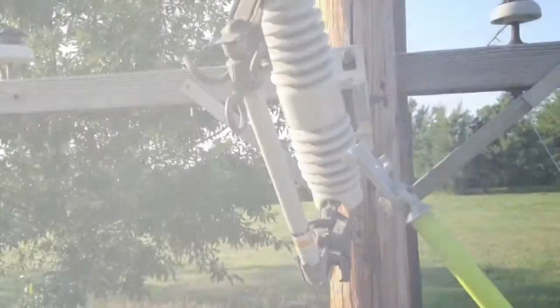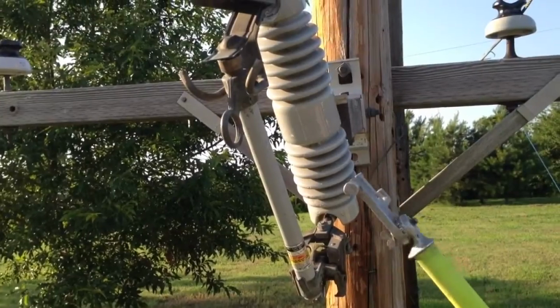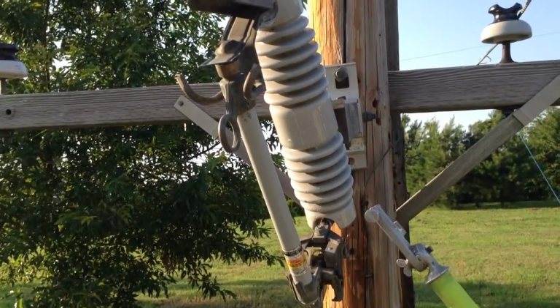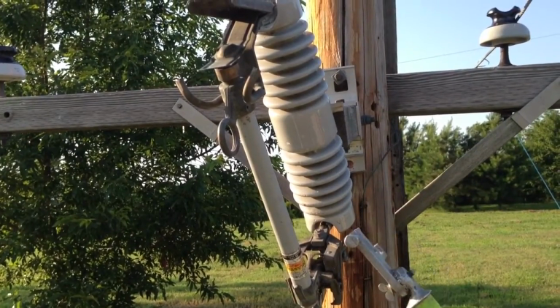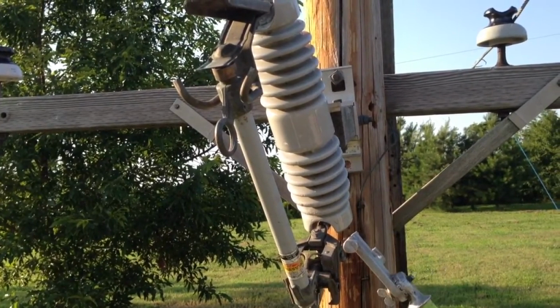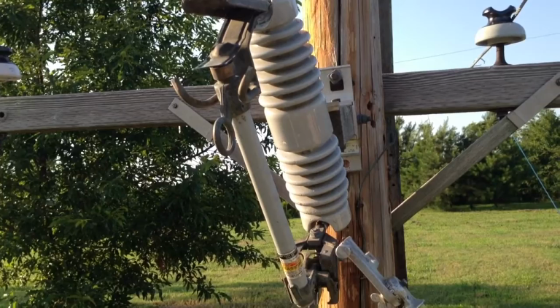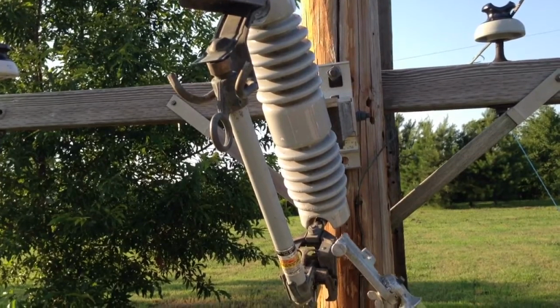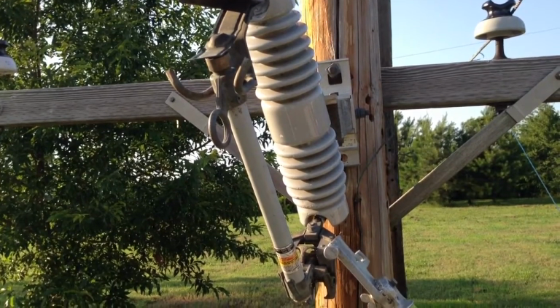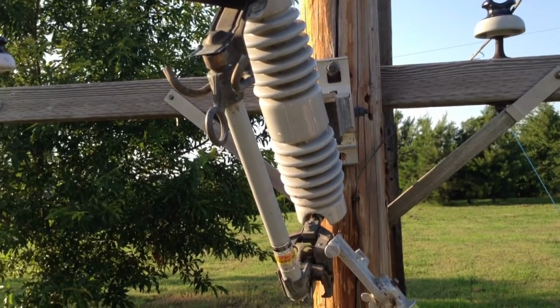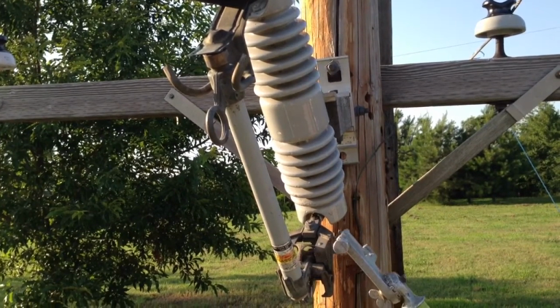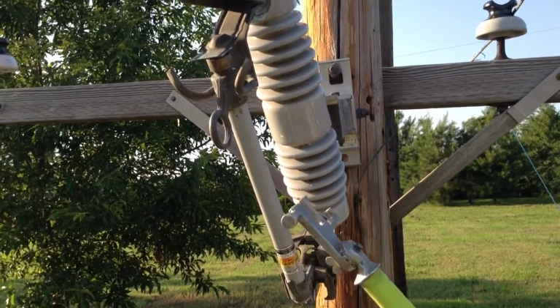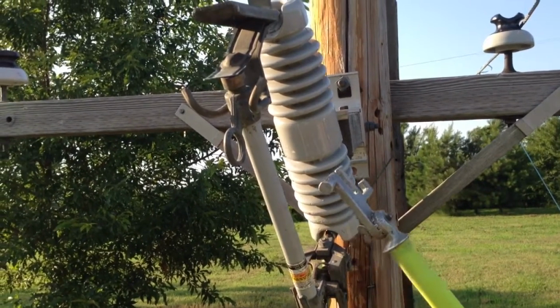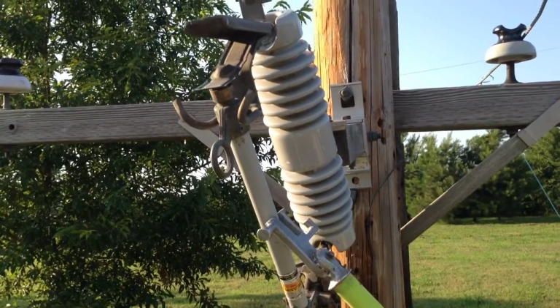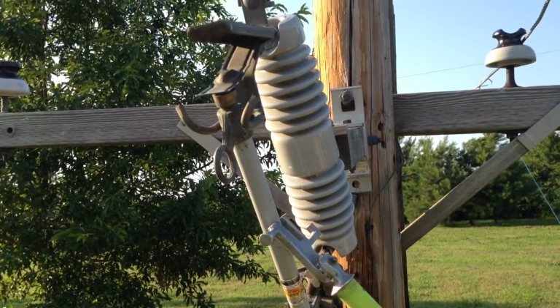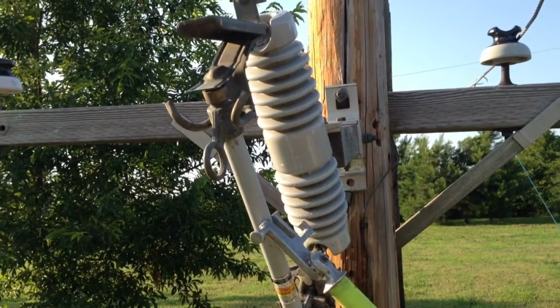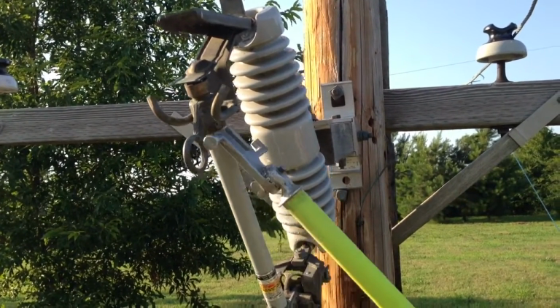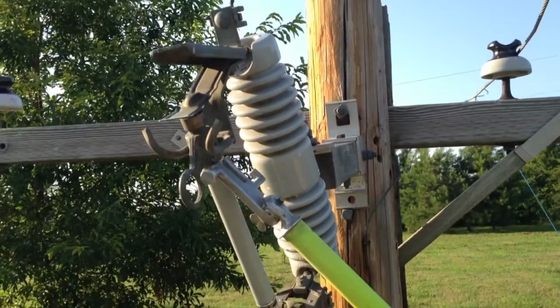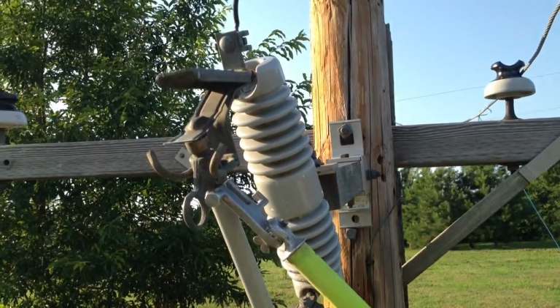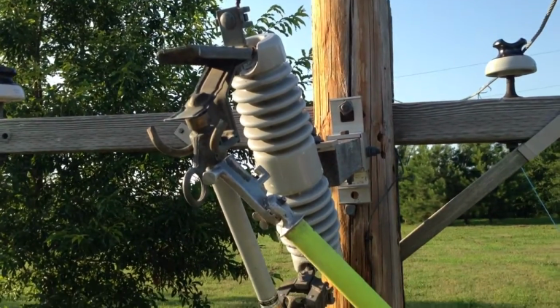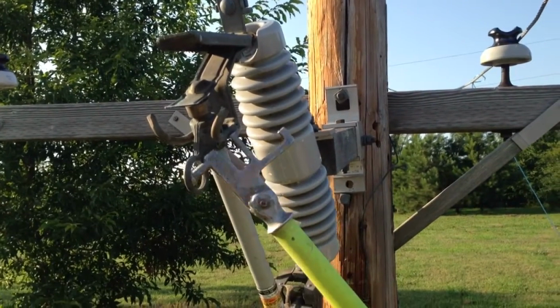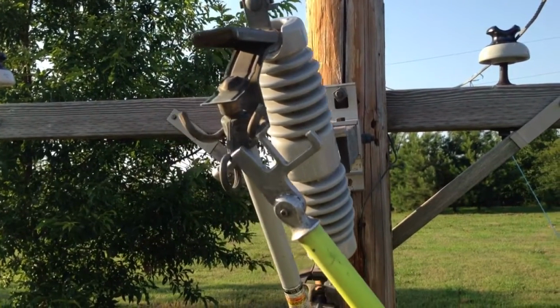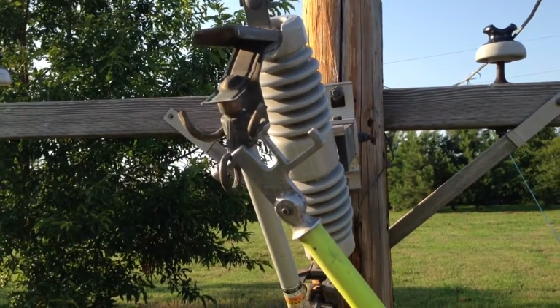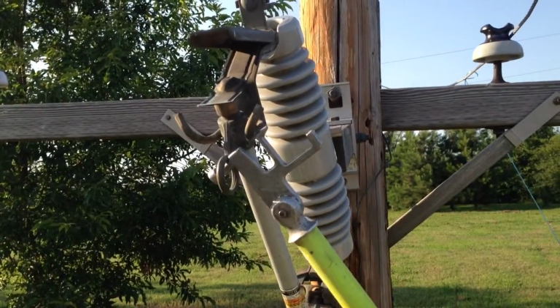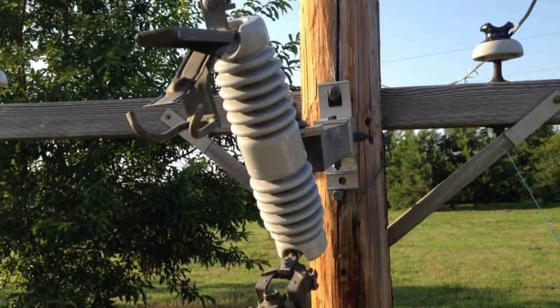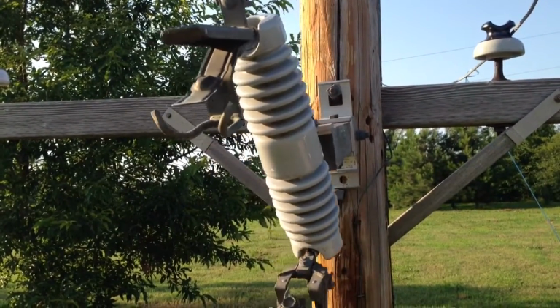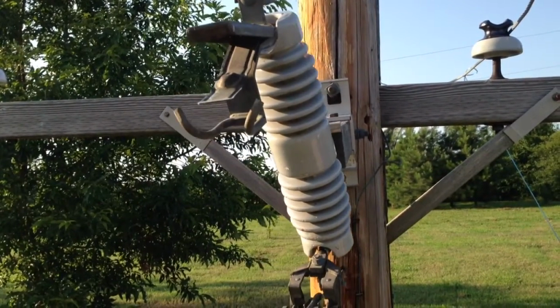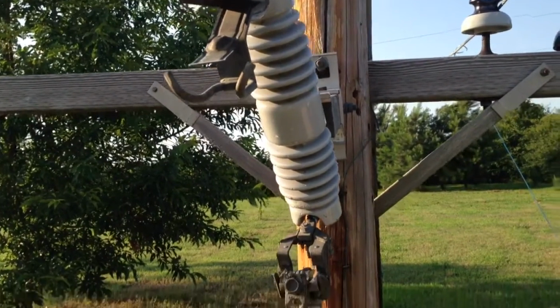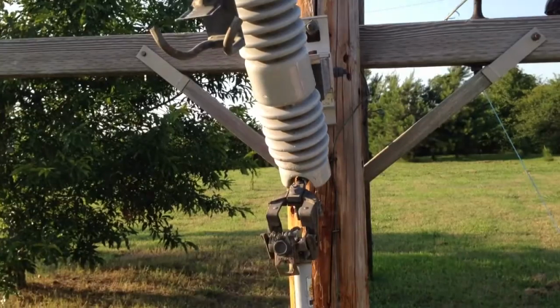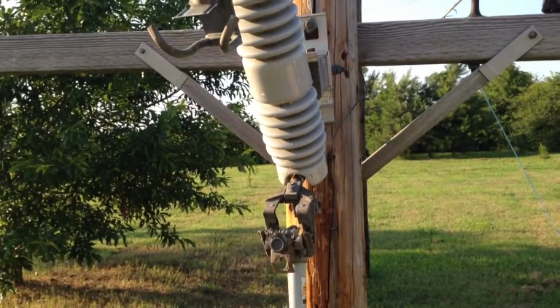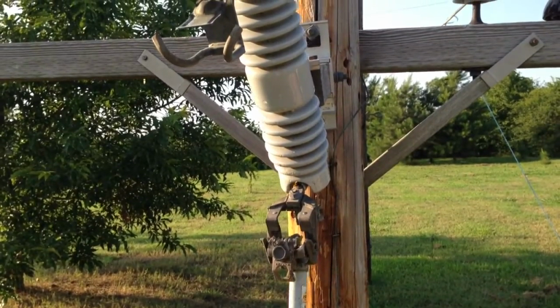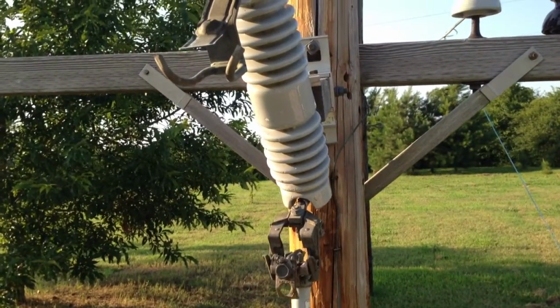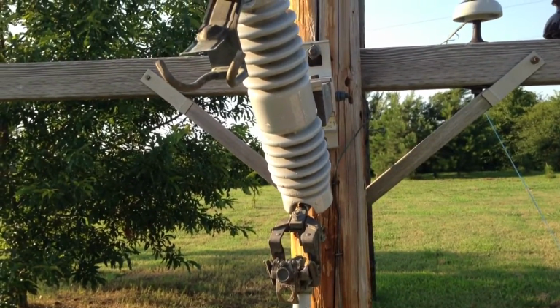In an emergency situation when you really have to open your switch fast, this is absolutely the tool to have. The lineman can hit the fiberglass, run to the top of the nut, twist, hit the ring, pull its cut out and open its switch. It's the best tool on the market for that.